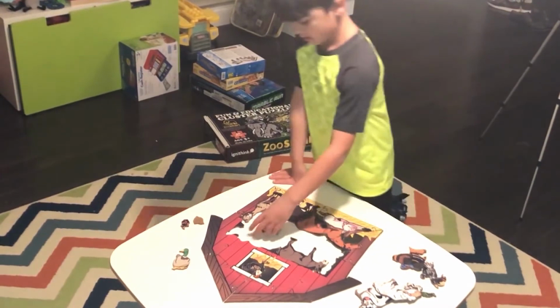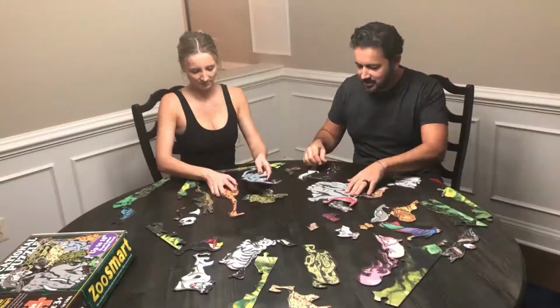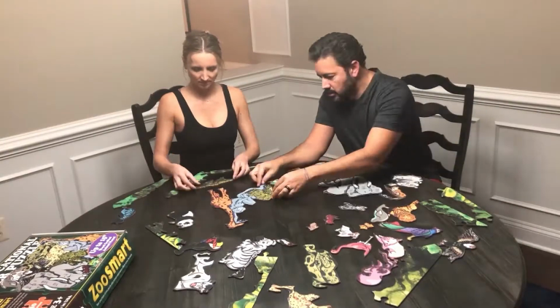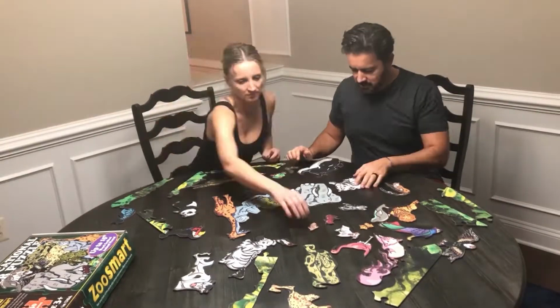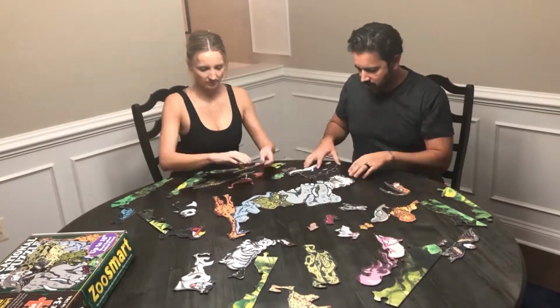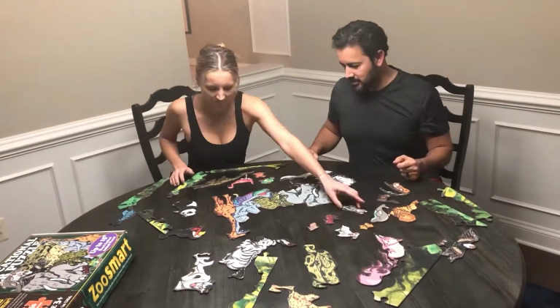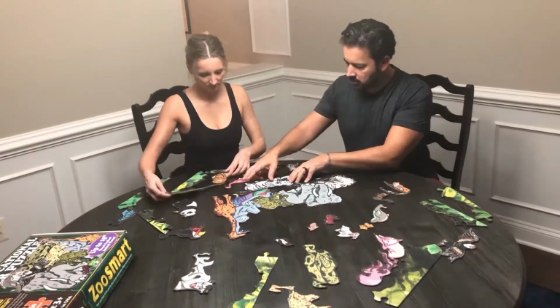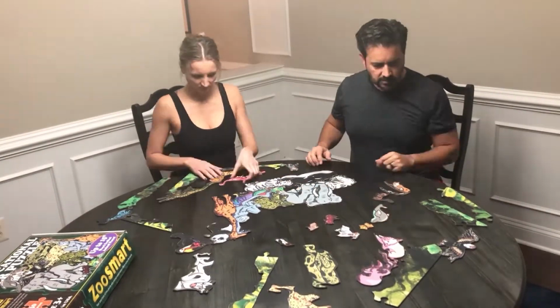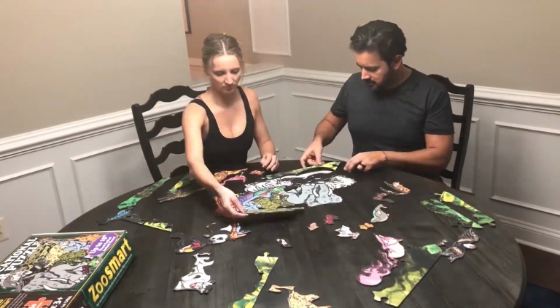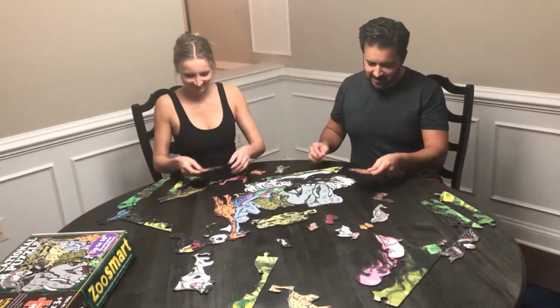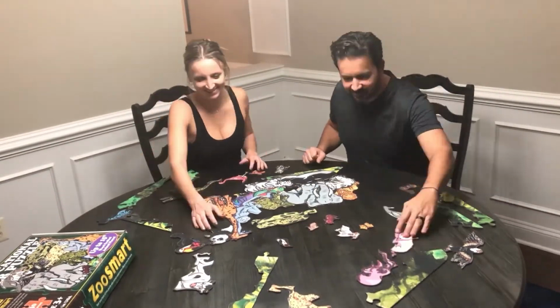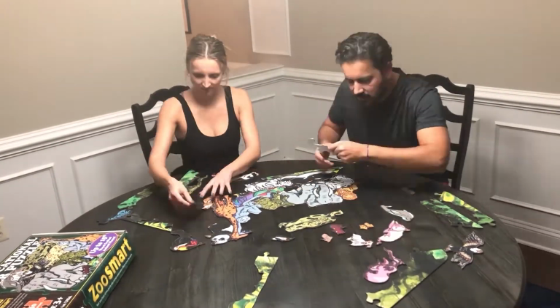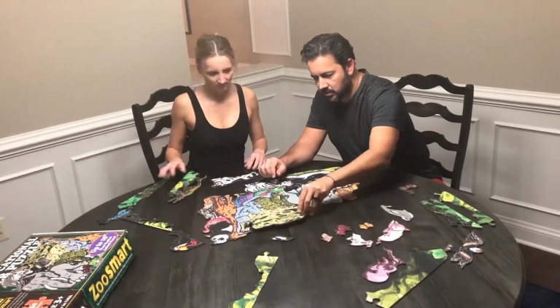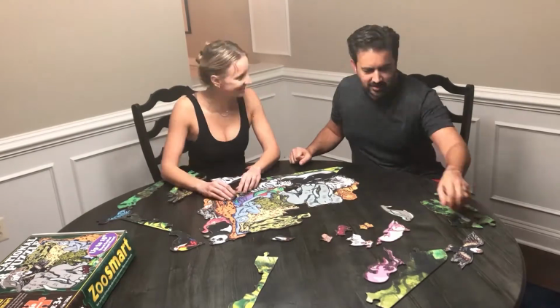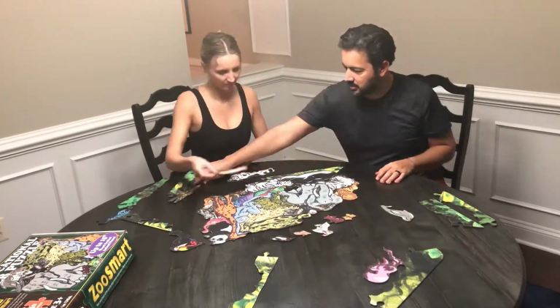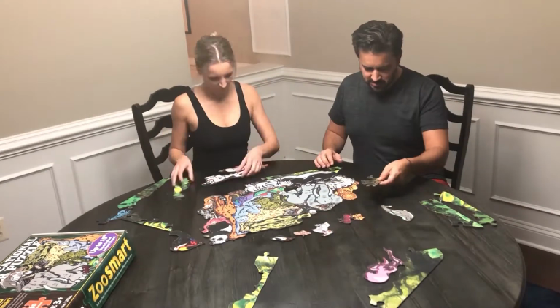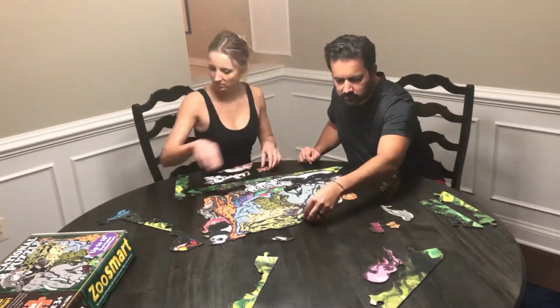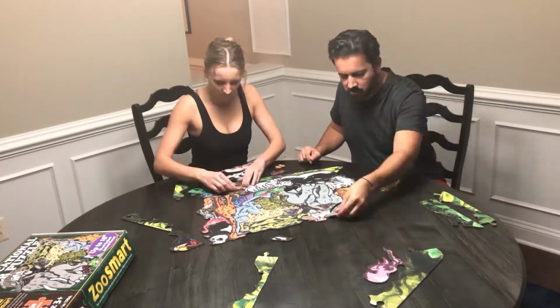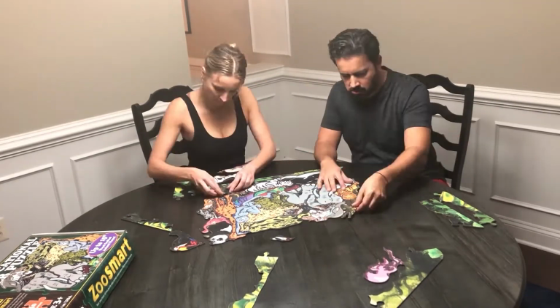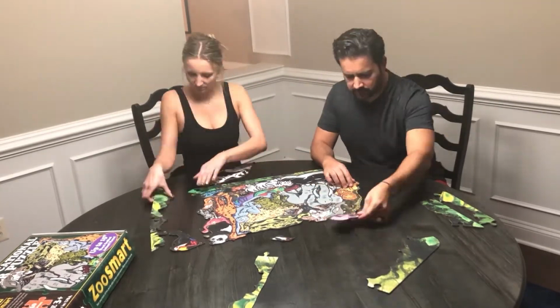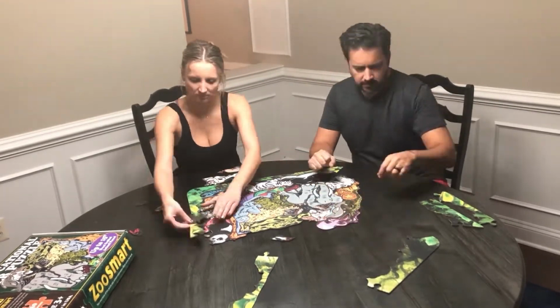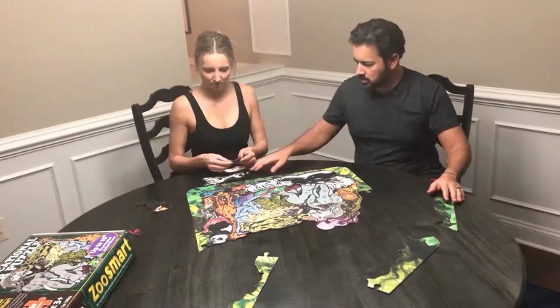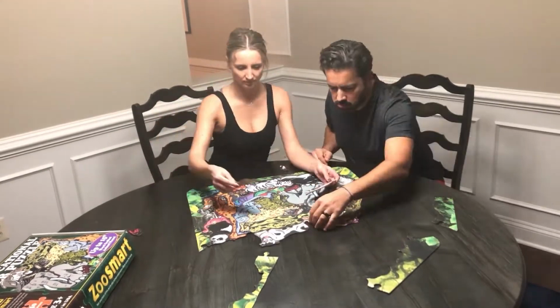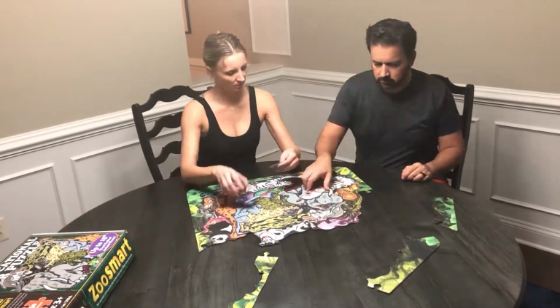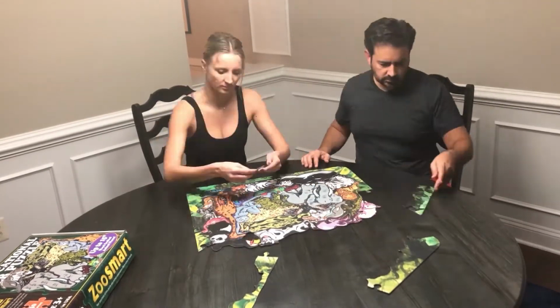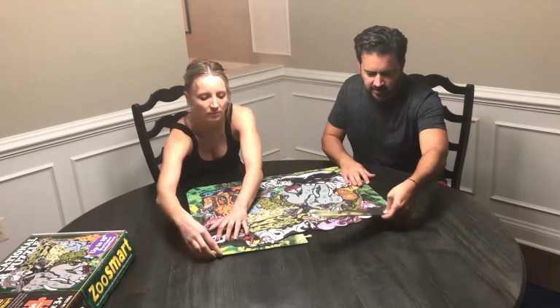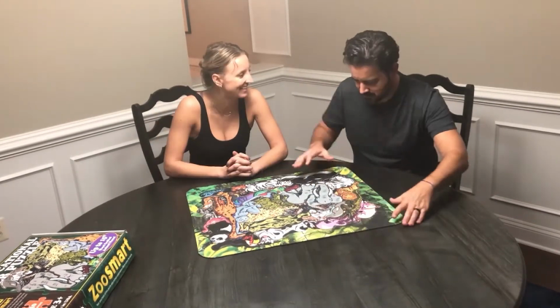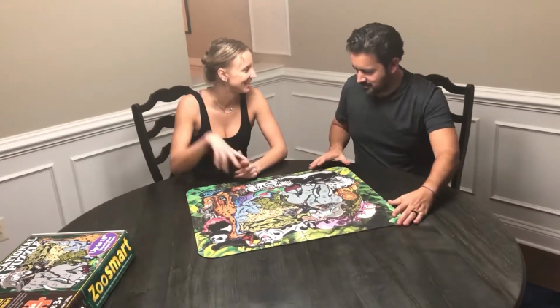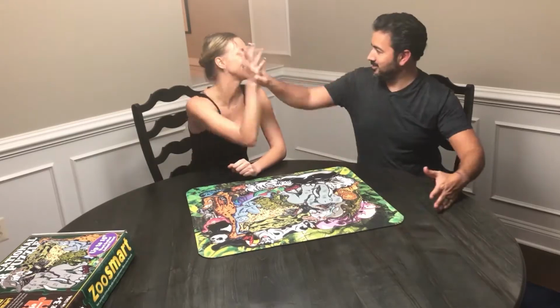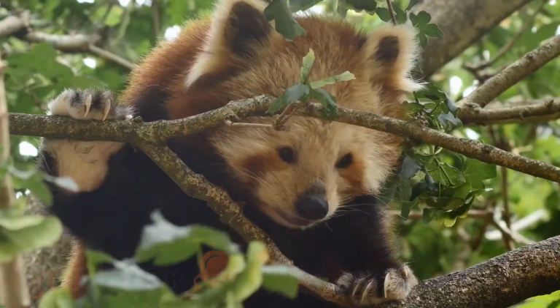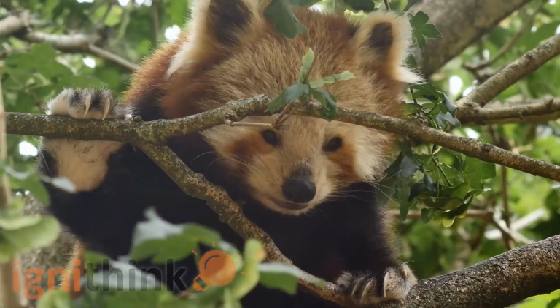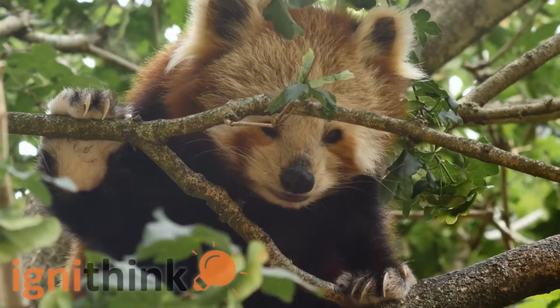But if you are an adult and you want to have a go at it, do not underestimate the power of challenges that the Zoo Smart cluster puzzle can offer — it can give you an equally hard time.